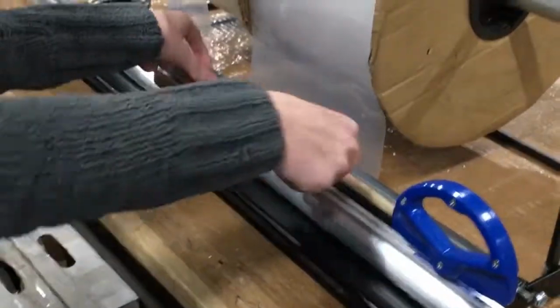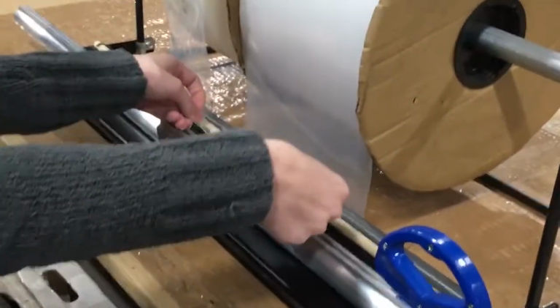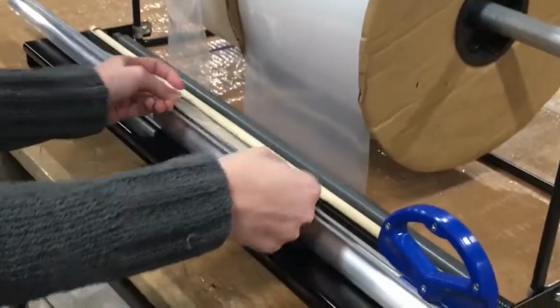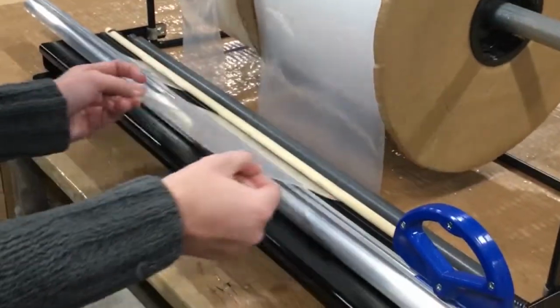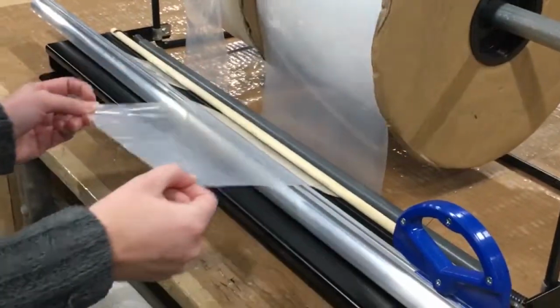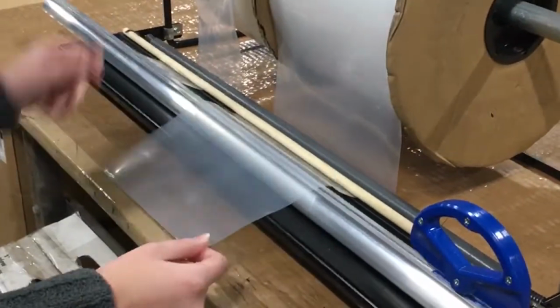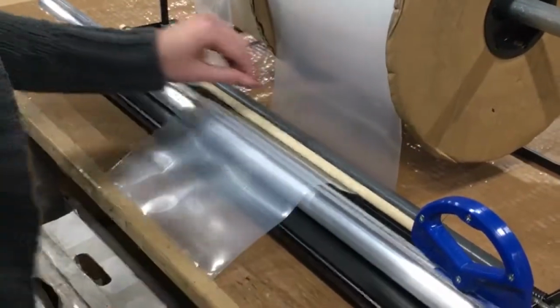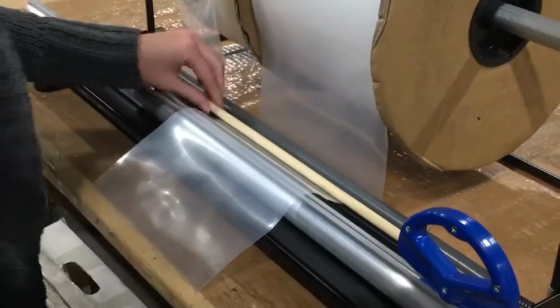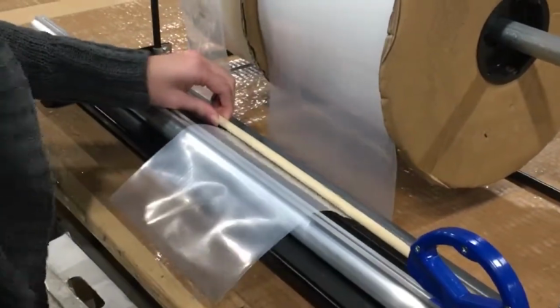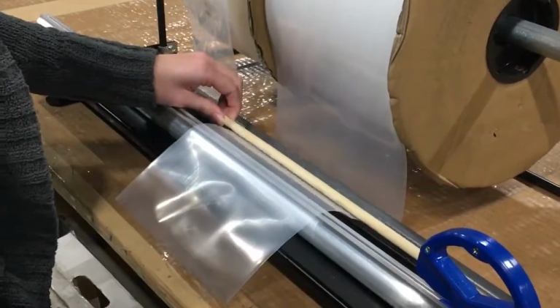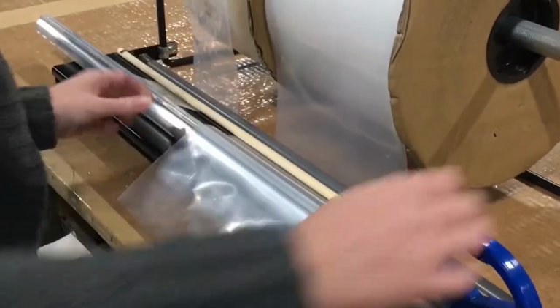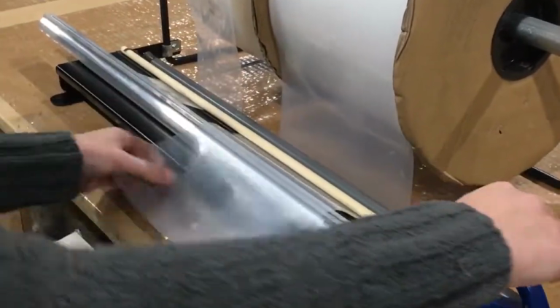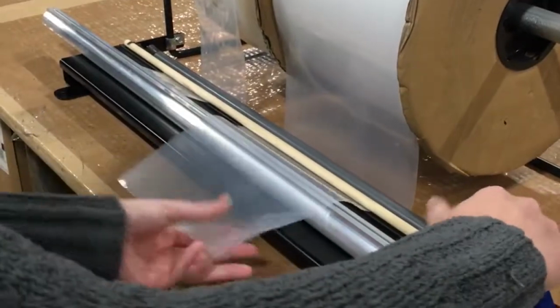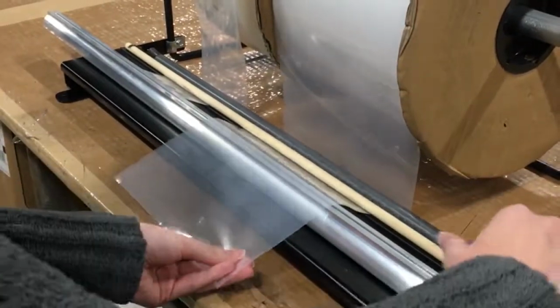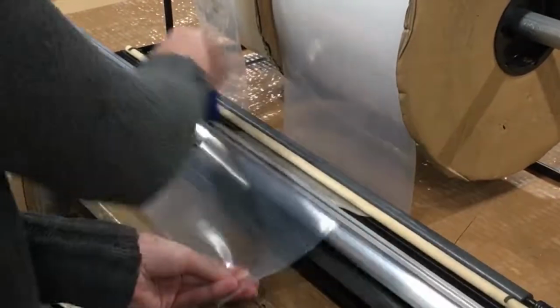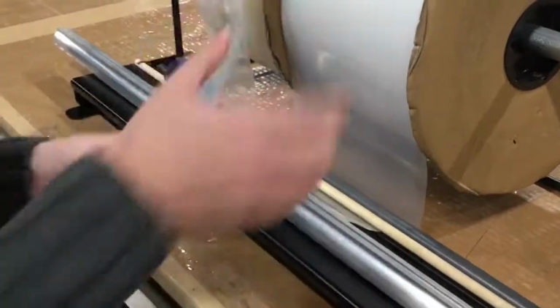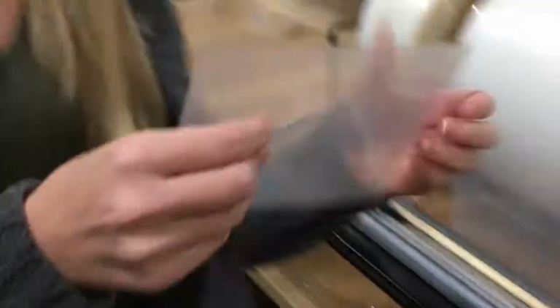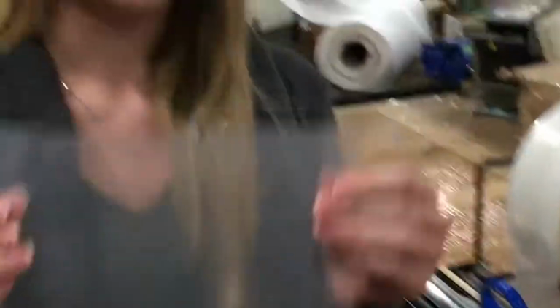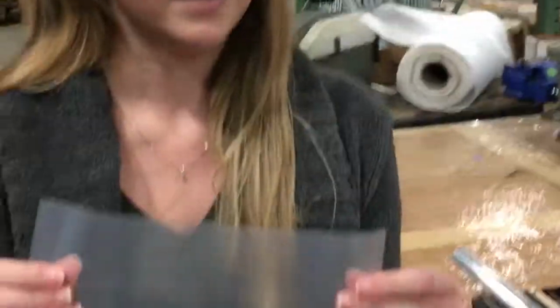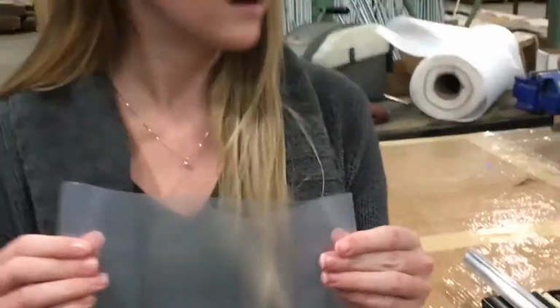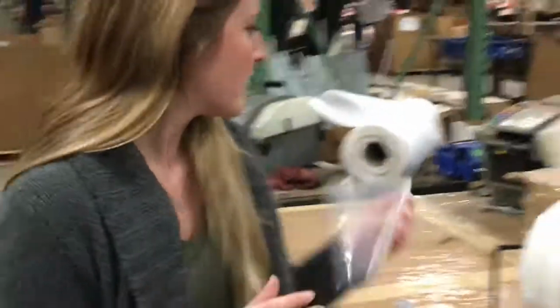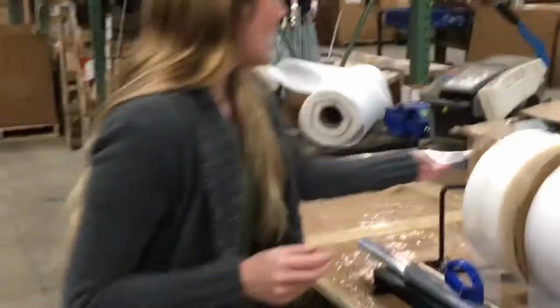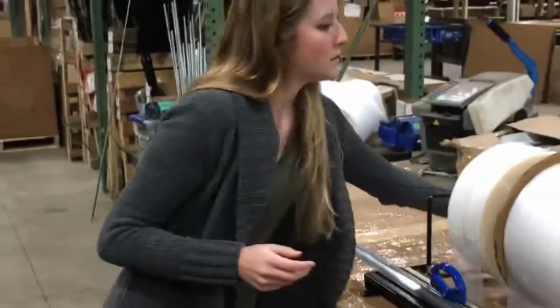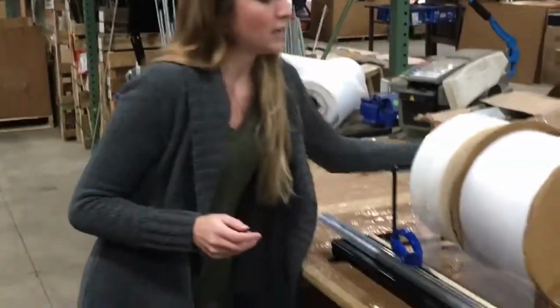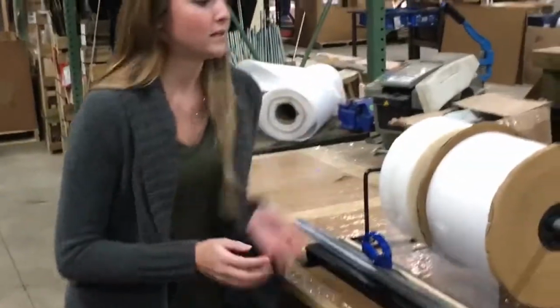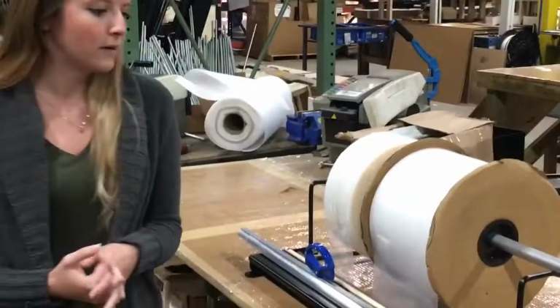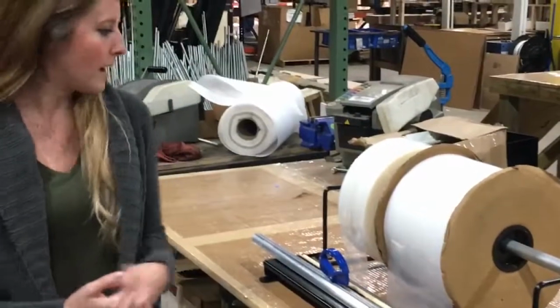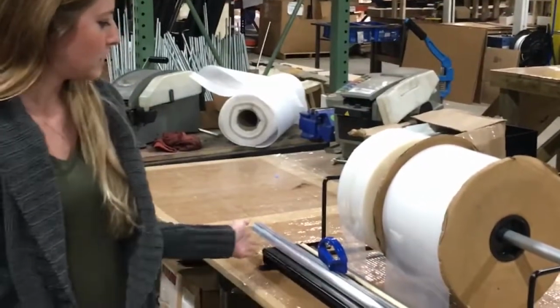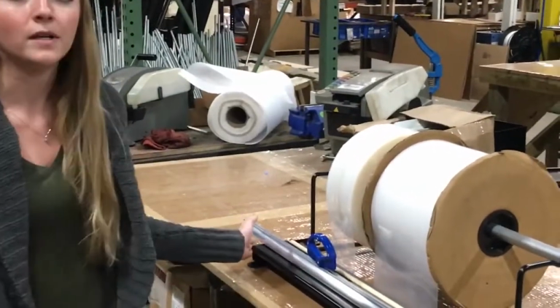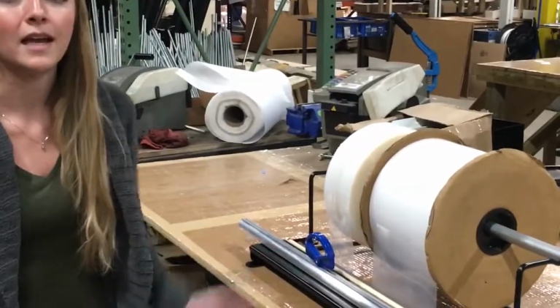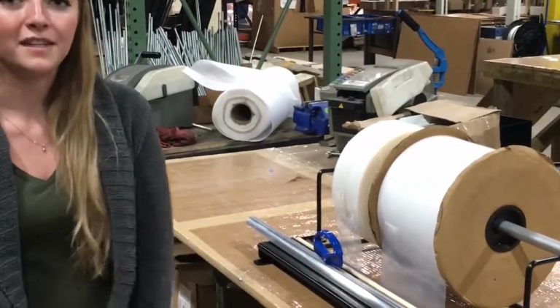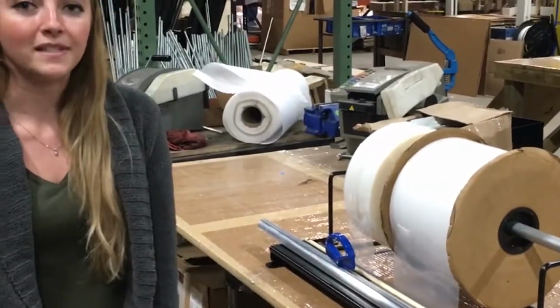You just pull your material under this tension arm and it slides right through it. You have a nice clean cut. This is an EP725, nice robust design, made in the USA.